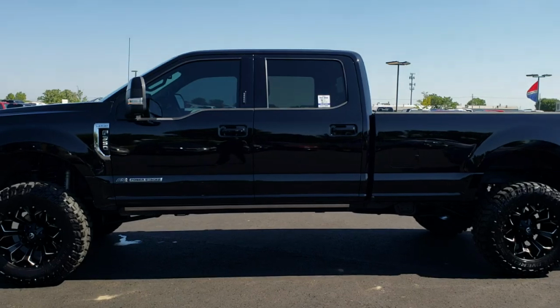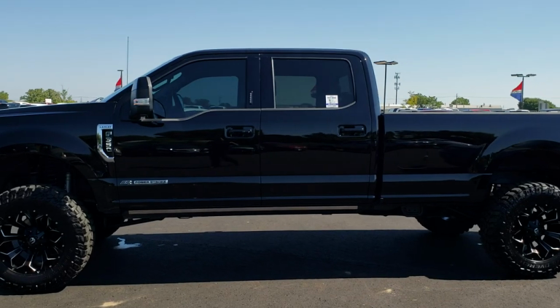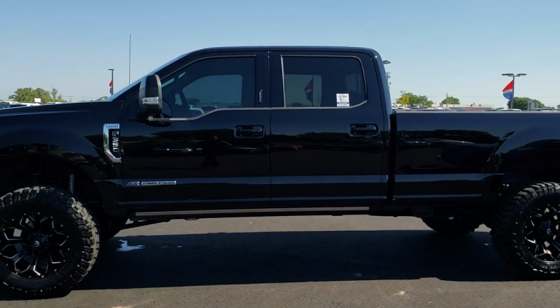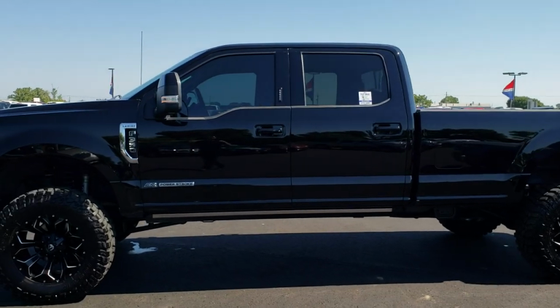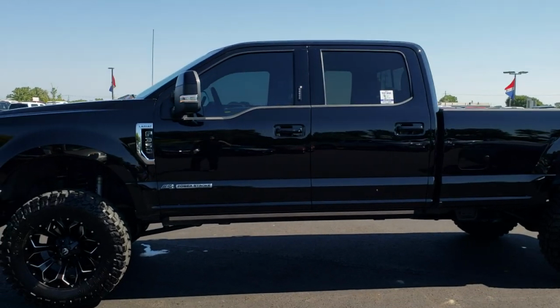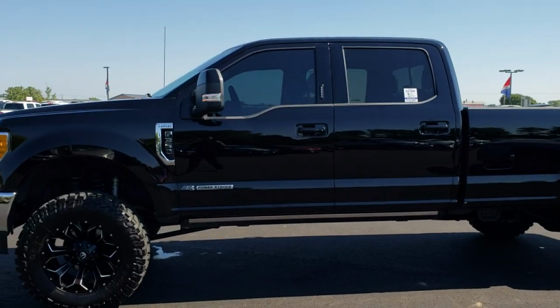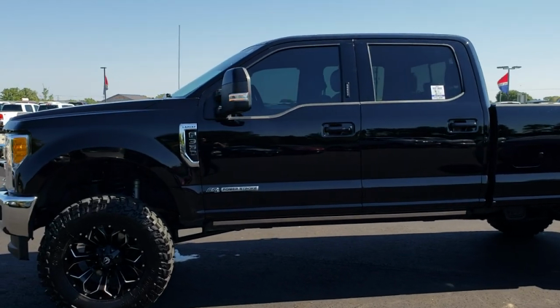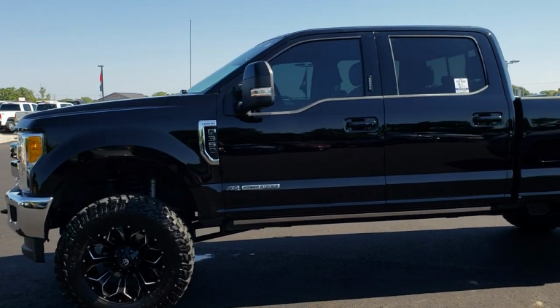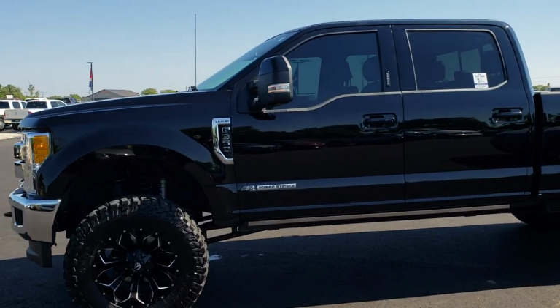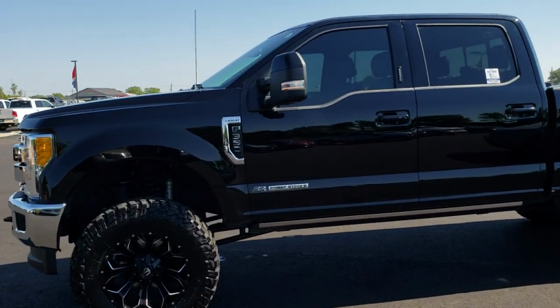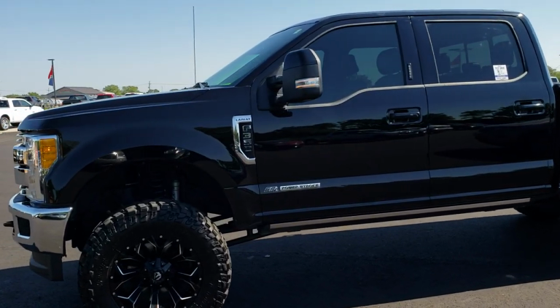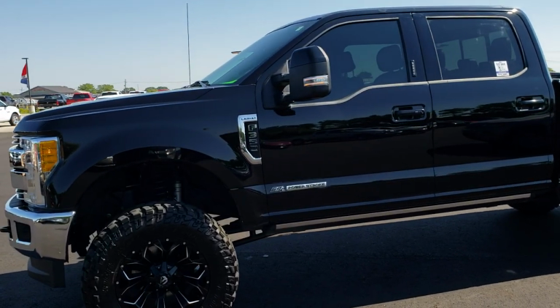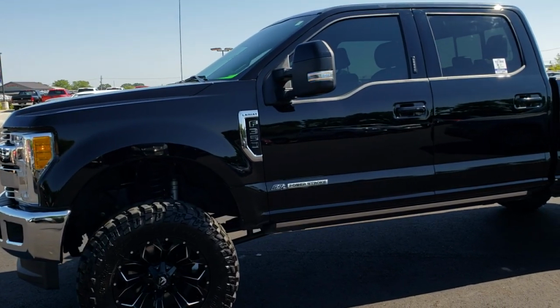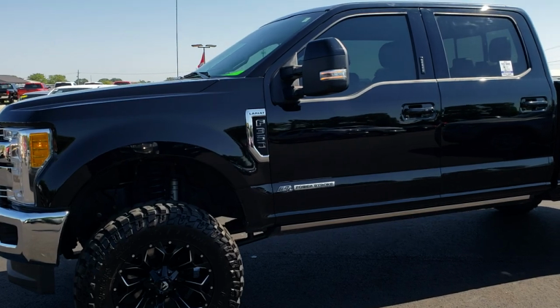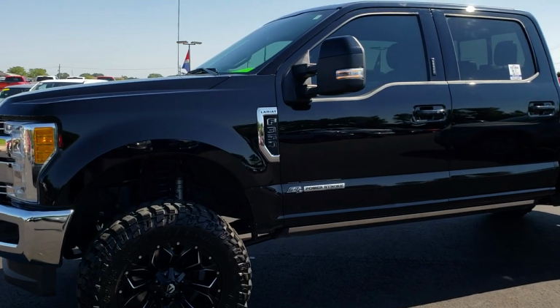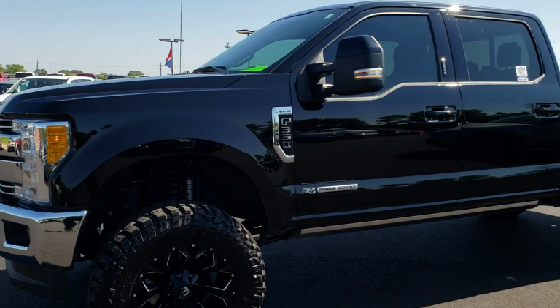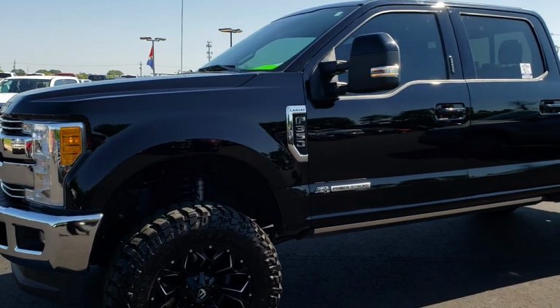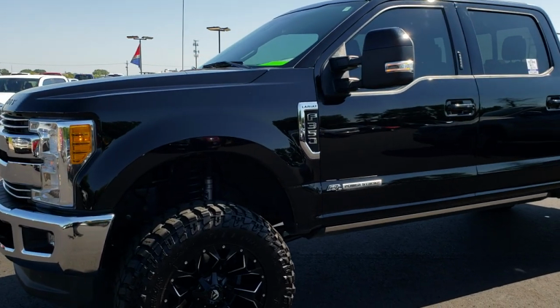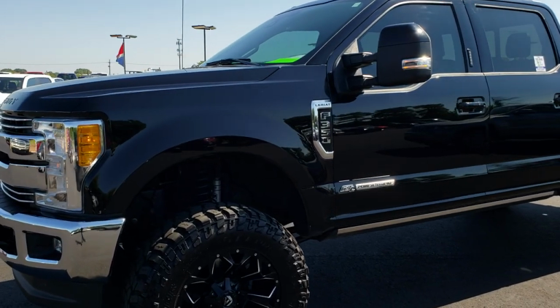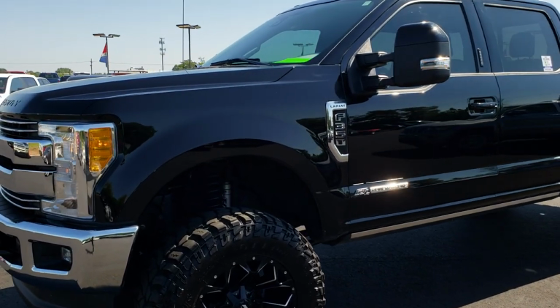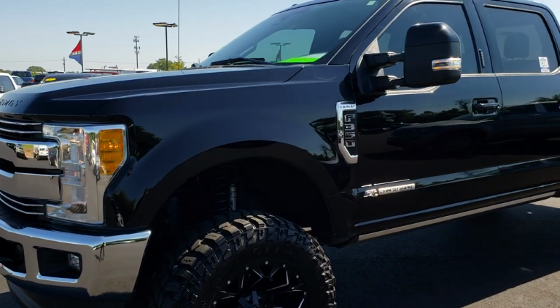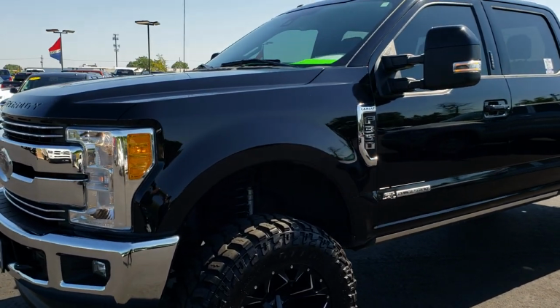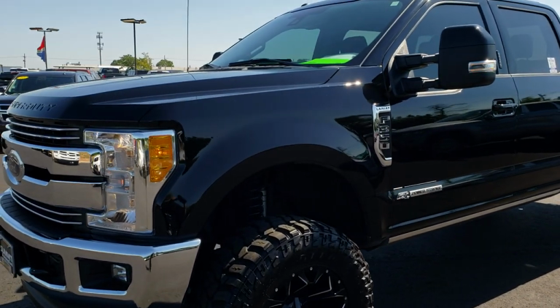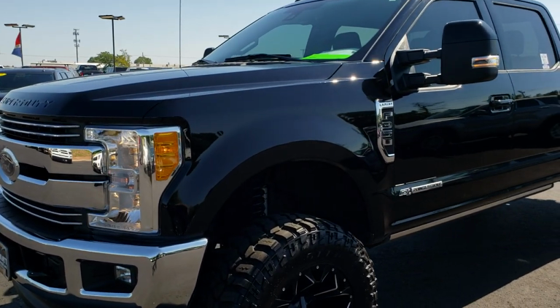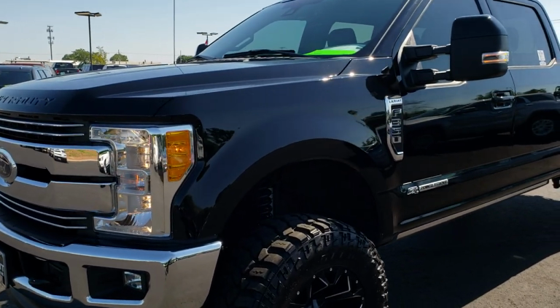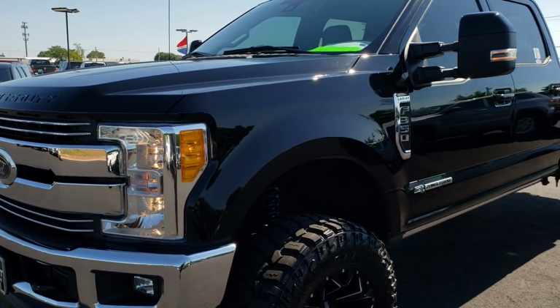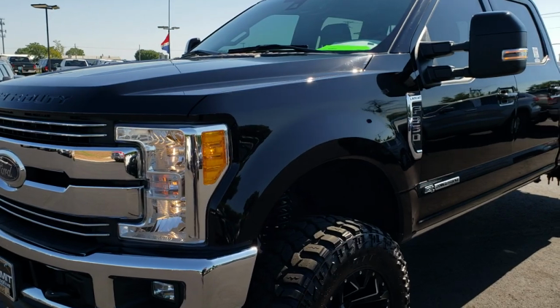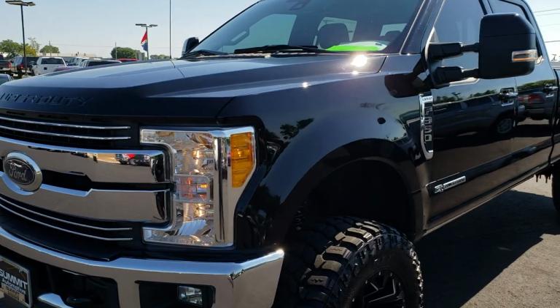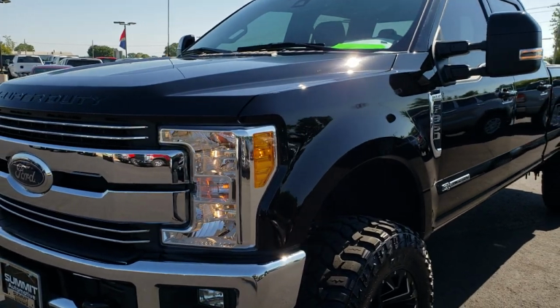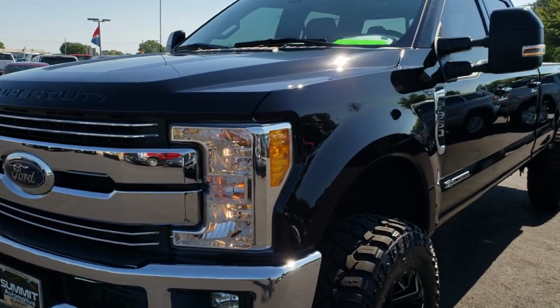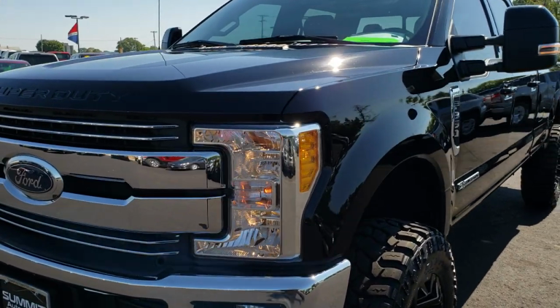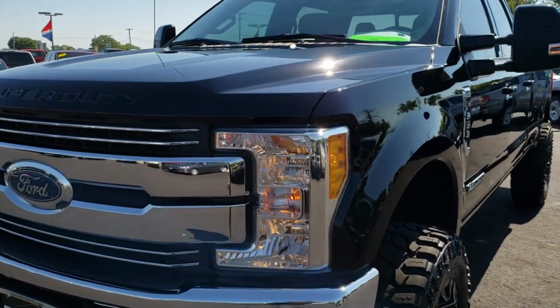This is stock number 9754. We are here at Summit Automotive in Fond du Lac, Wisconsin, your new and used heavy duty truck headquarters. Remember, we are the guys with the trucks on 41 in Wisconsin.